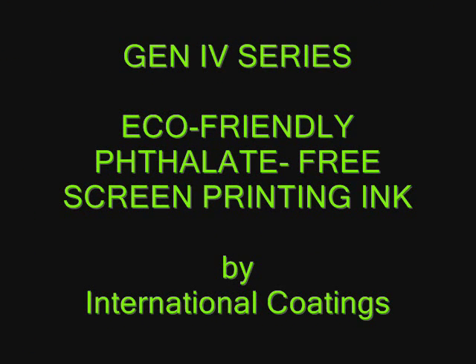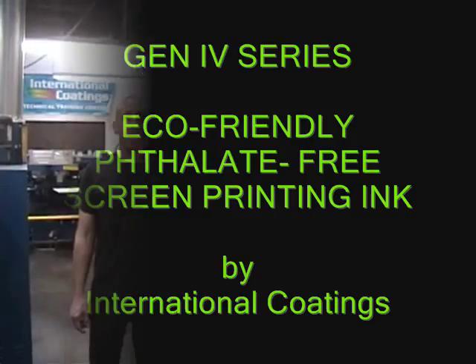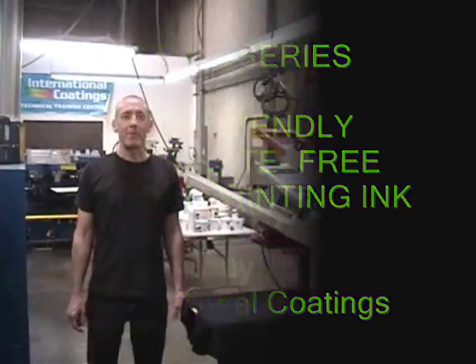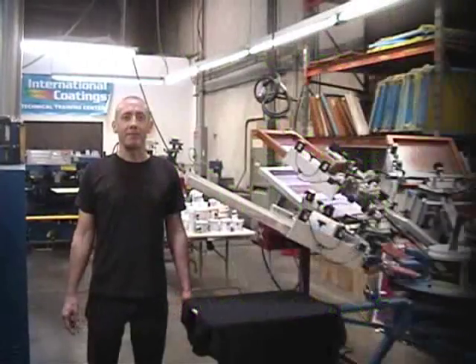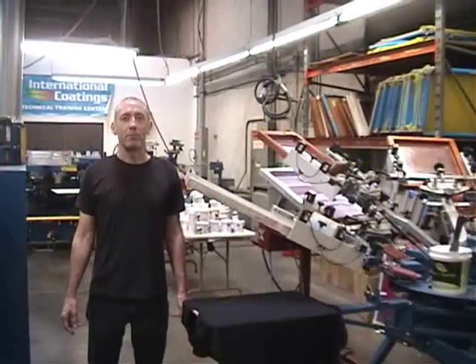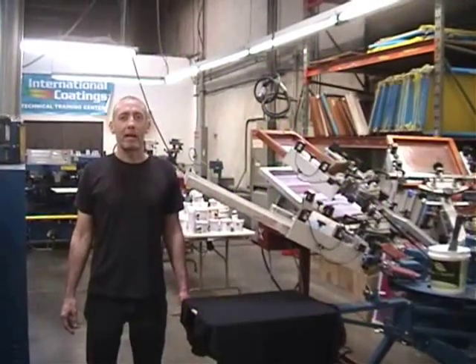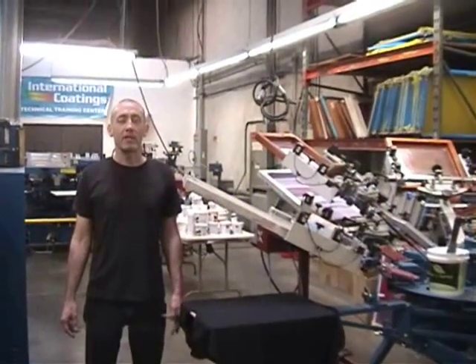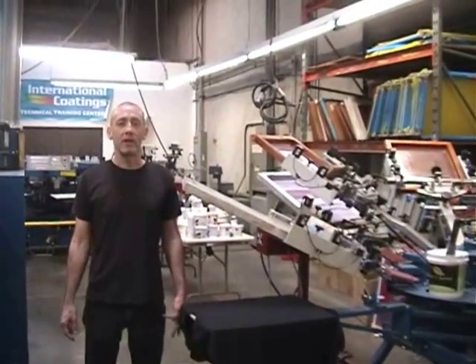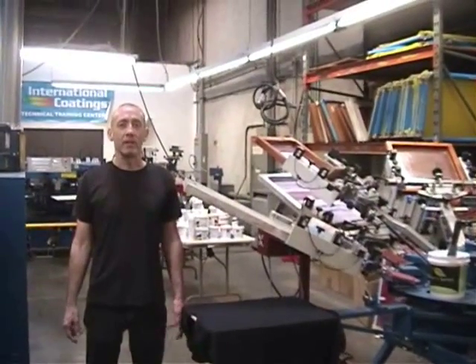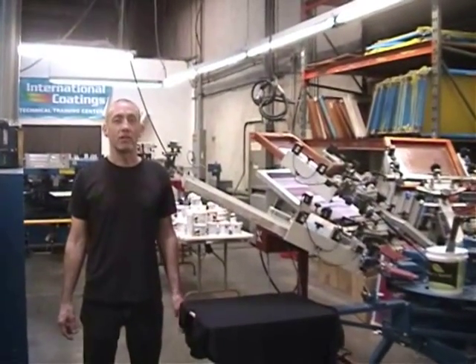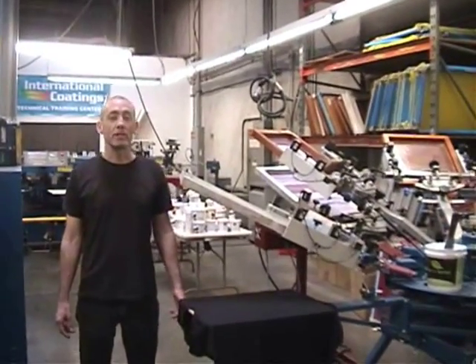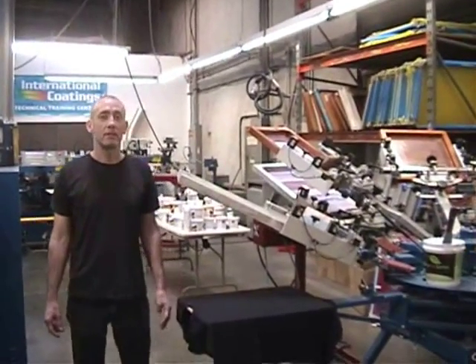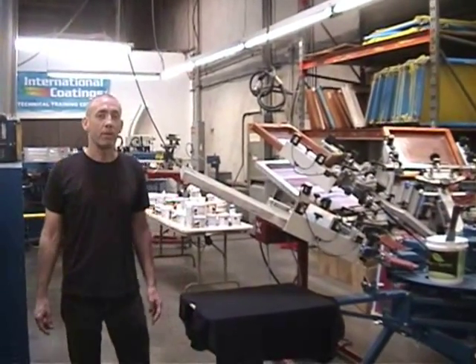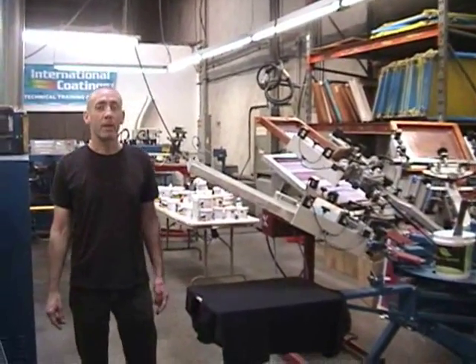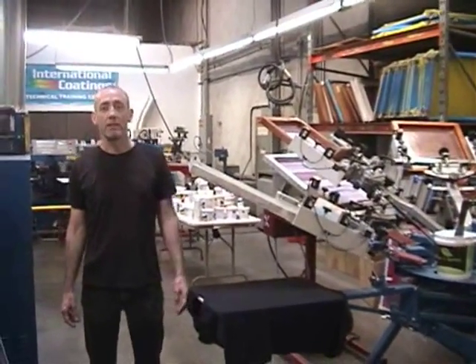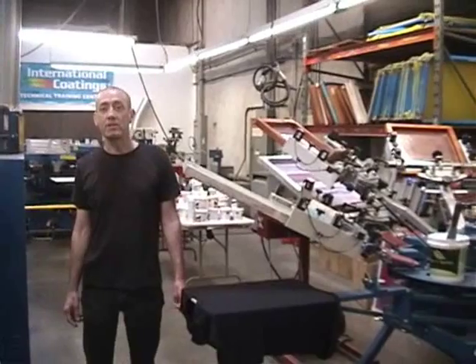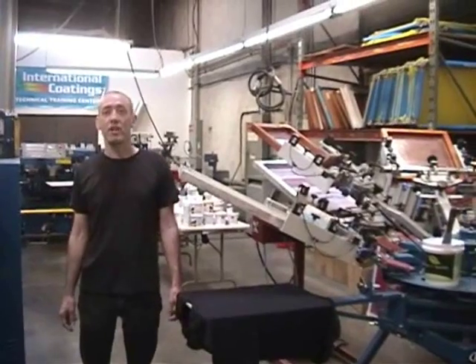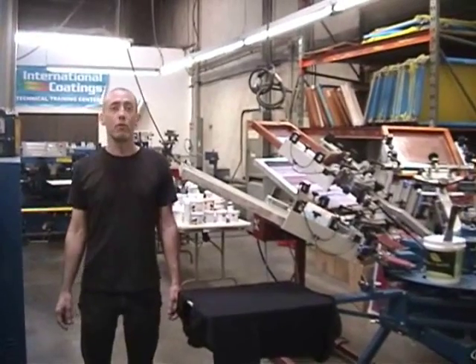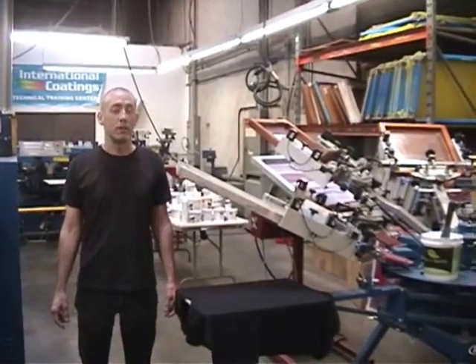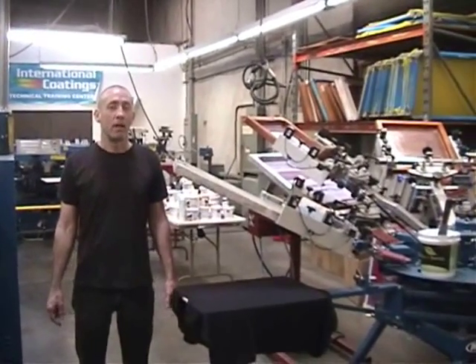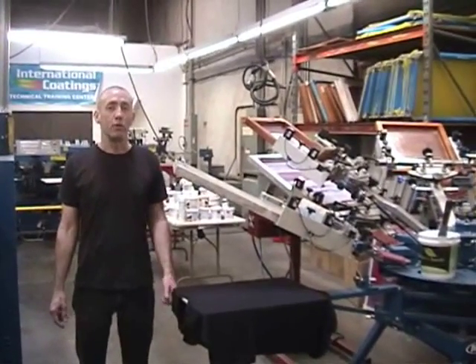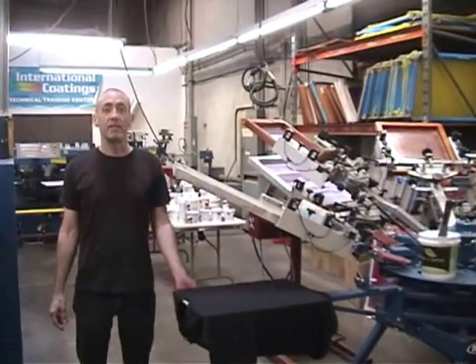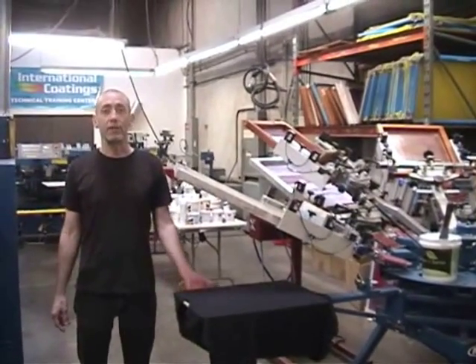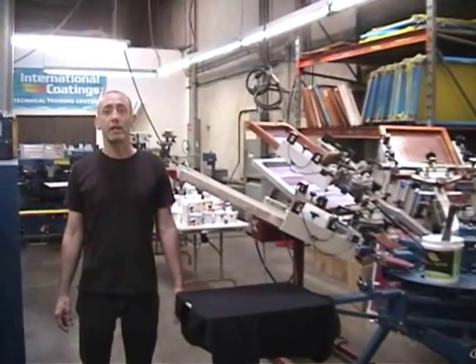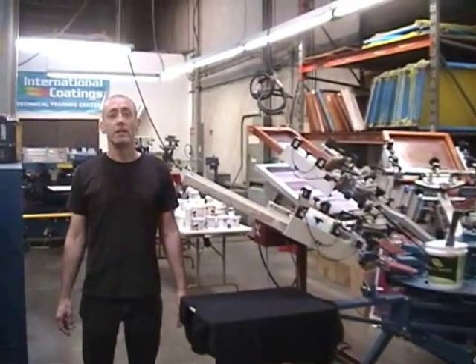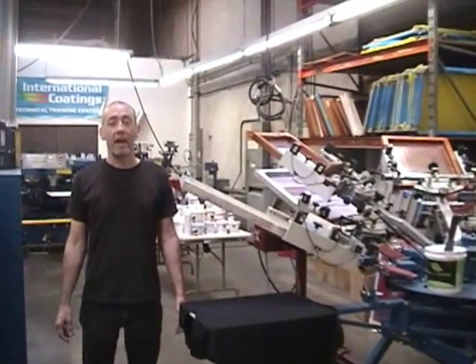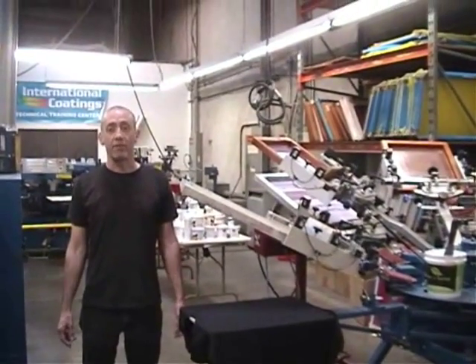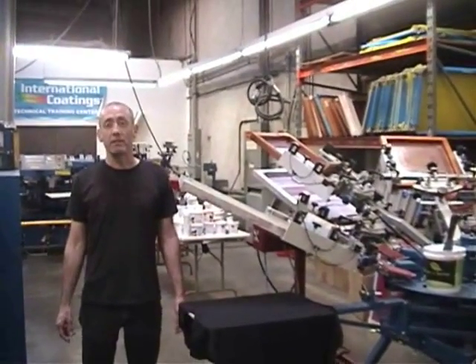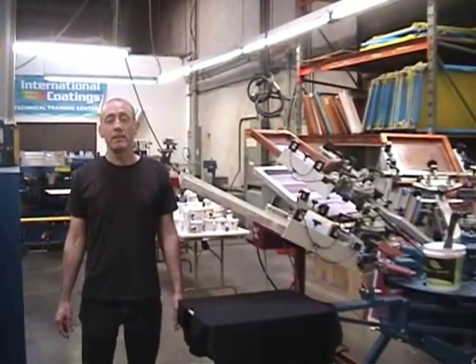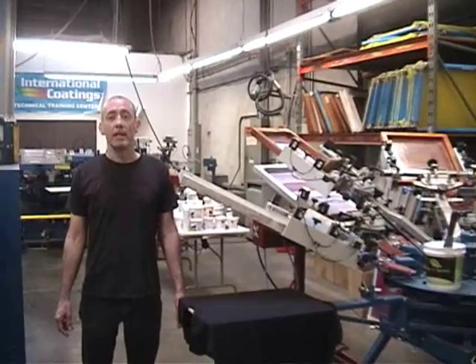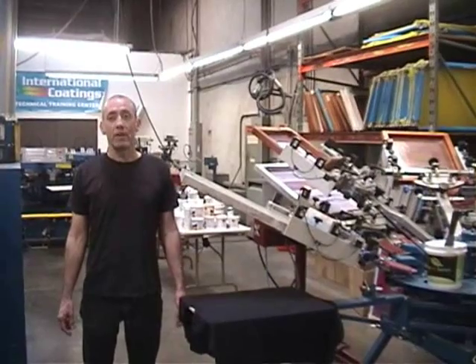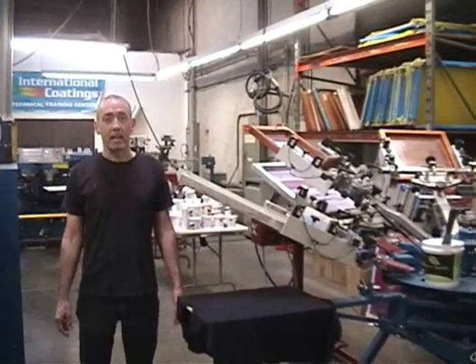Hi, I'm Ed Branigan, Green Products Applications Manager with International Coatings. I would like to demonstrate Gen4, our new PFC-free, VOC-free, eco-friendly ink.